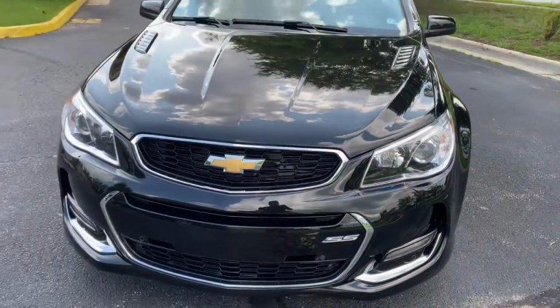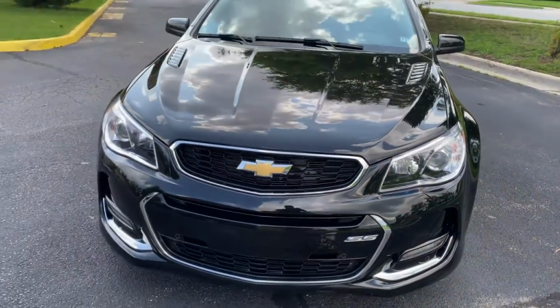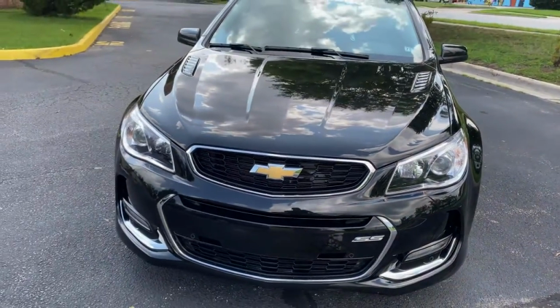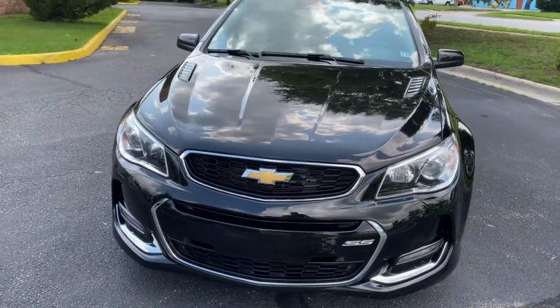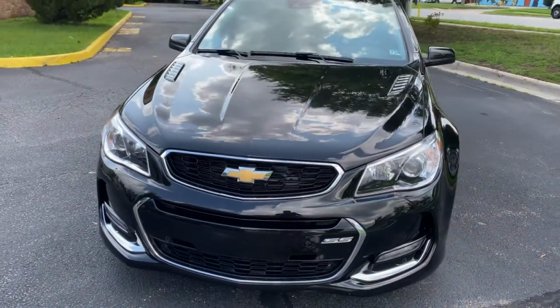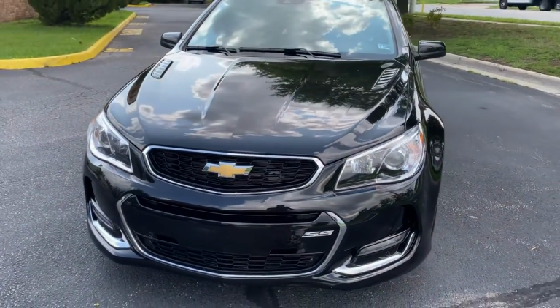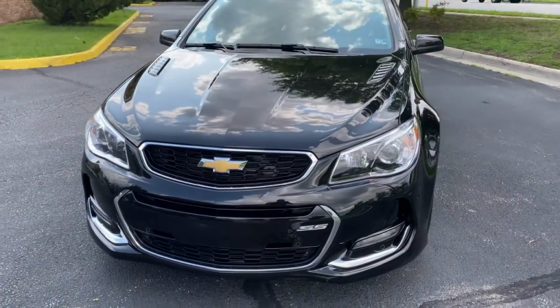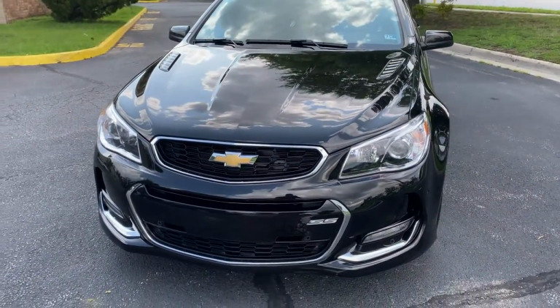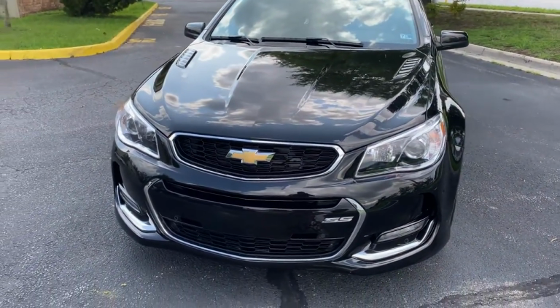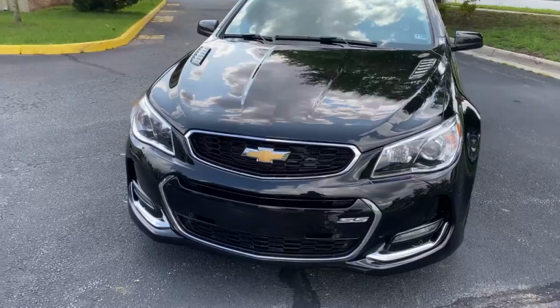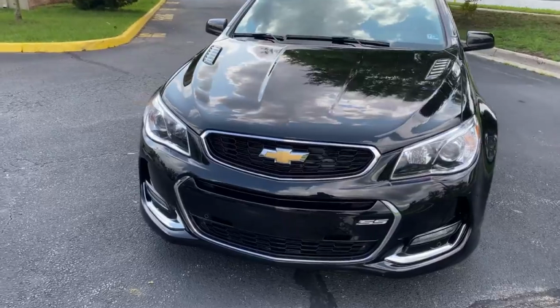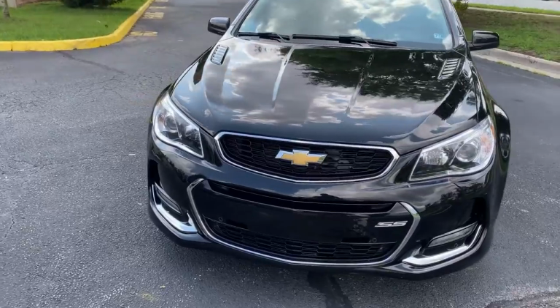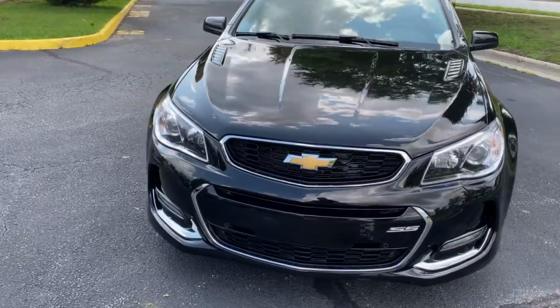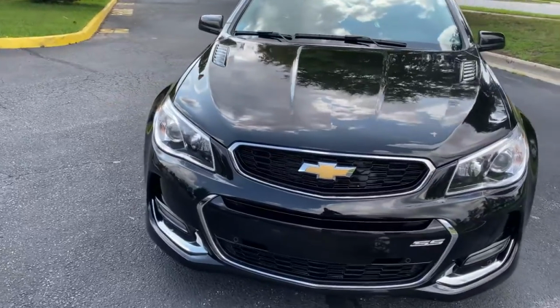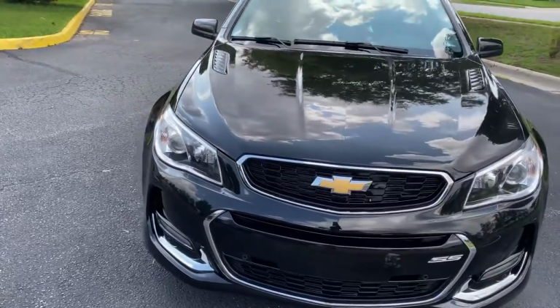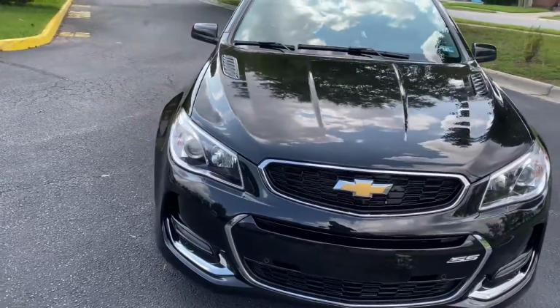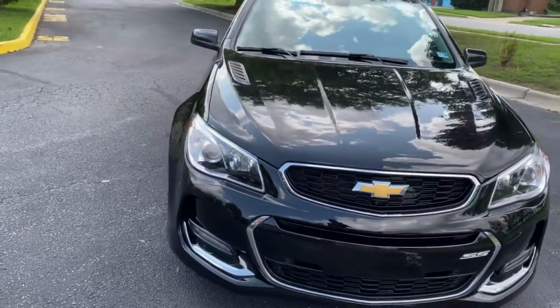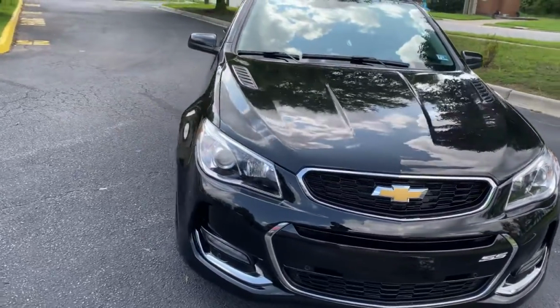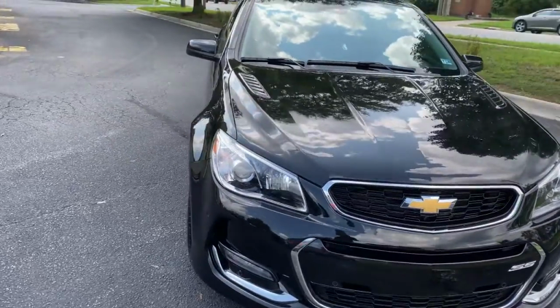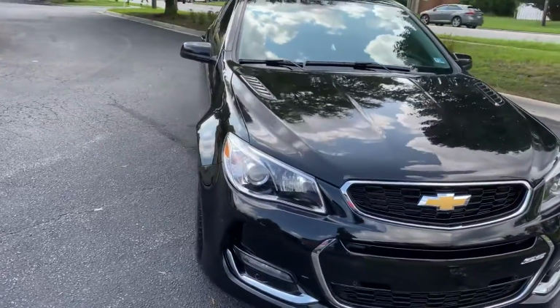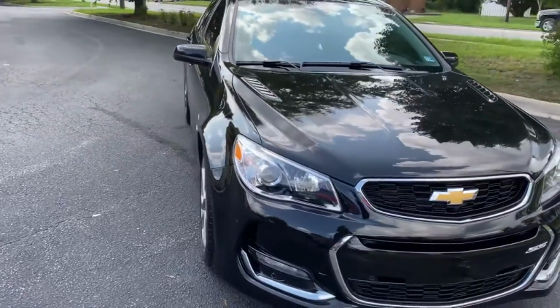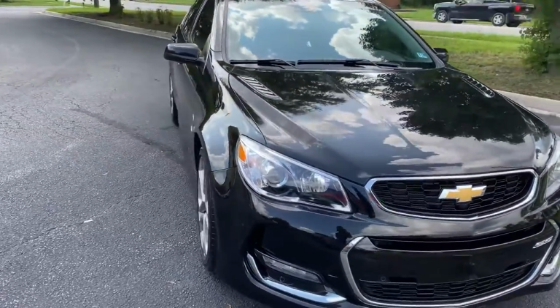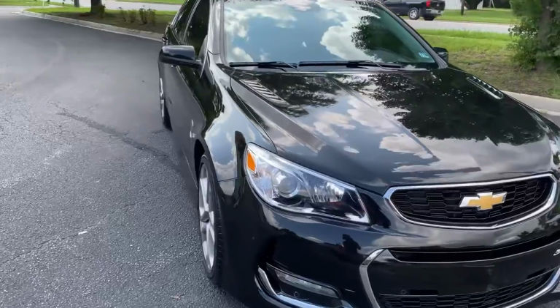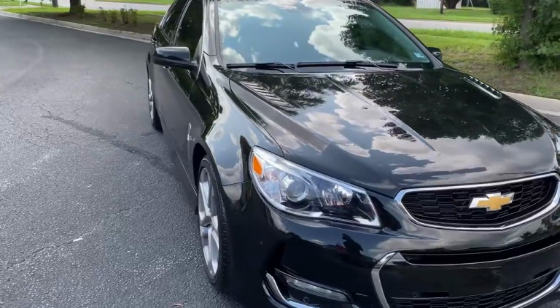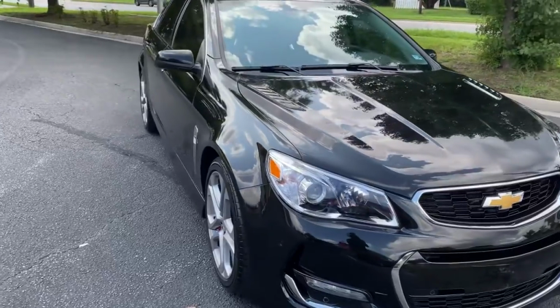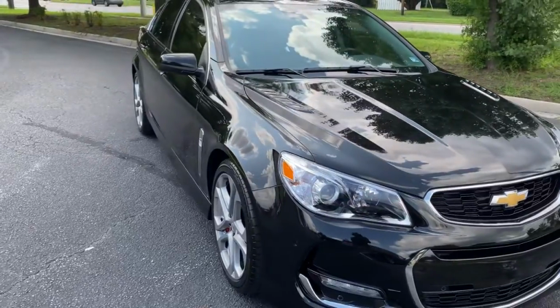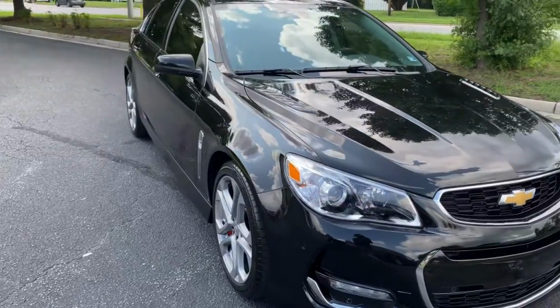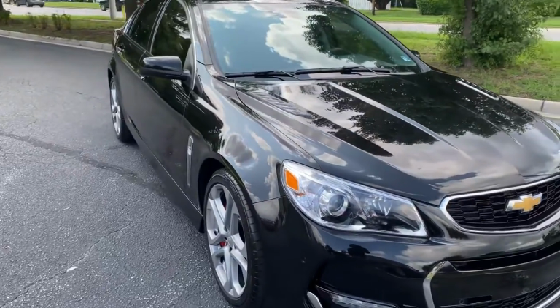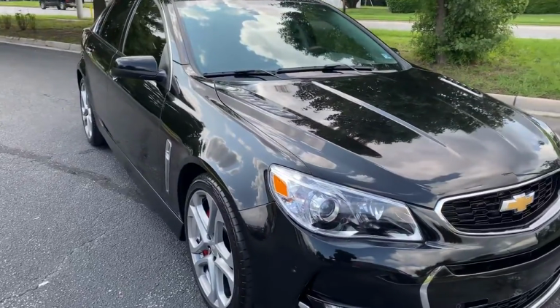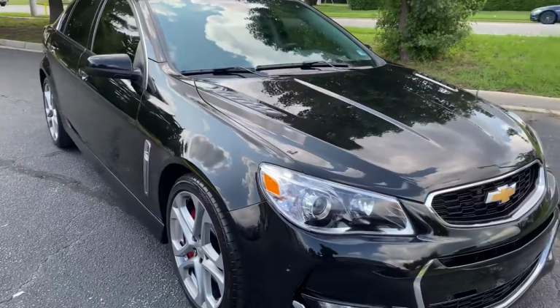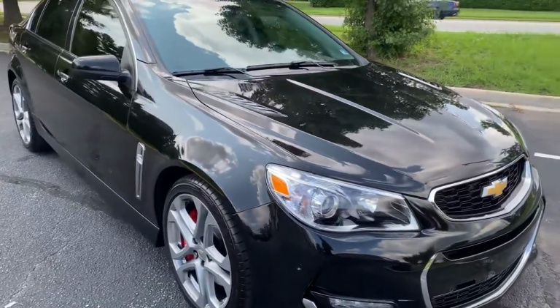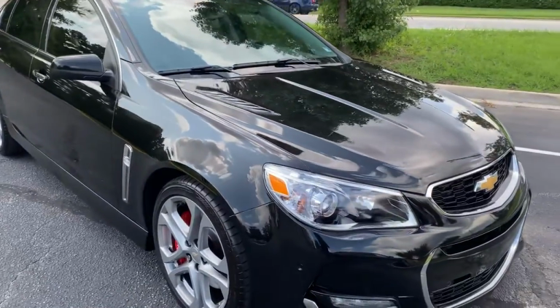What's up? It's Chris with New Image Detail. We got this 2017 Chevy SS. We did a two-stage paint correction and we applied the Ceramic Pro Silver Package, which is a five-year warranty.